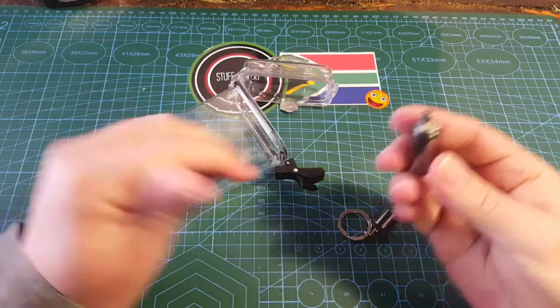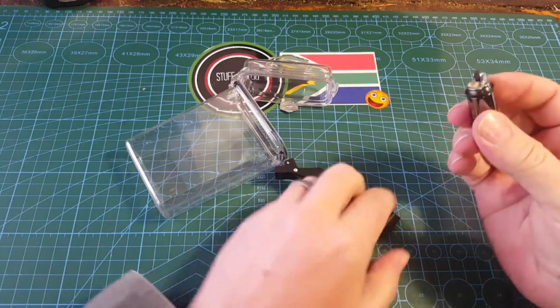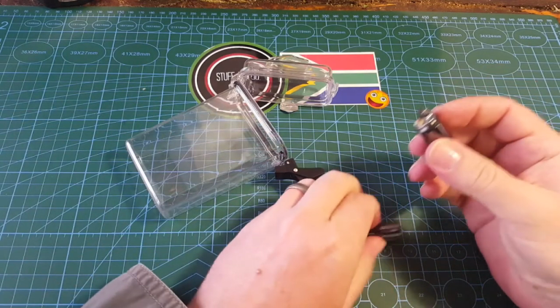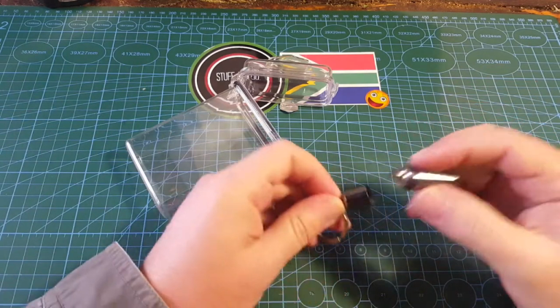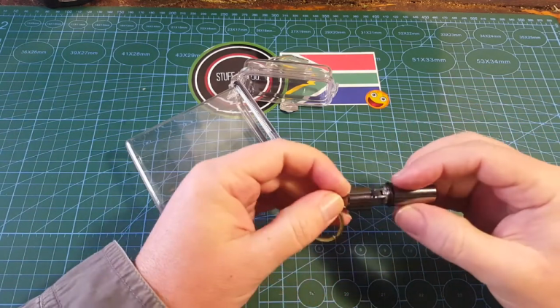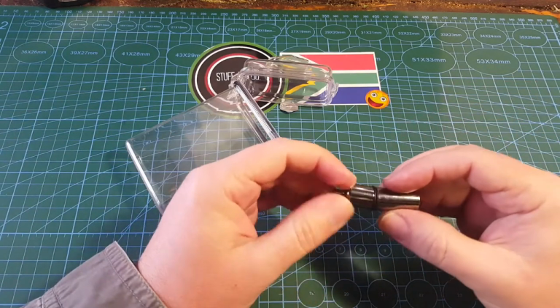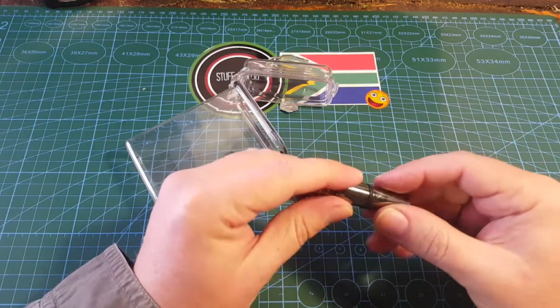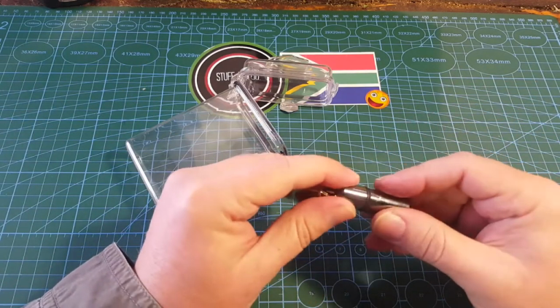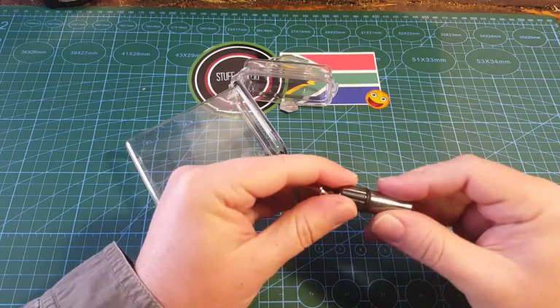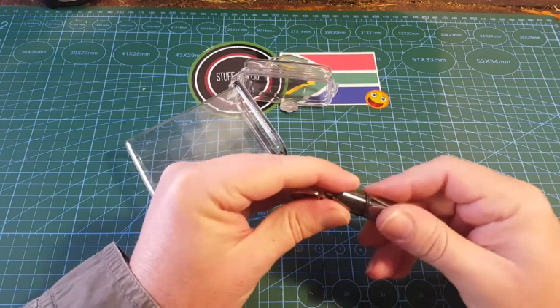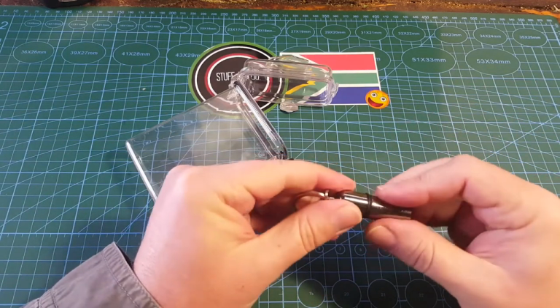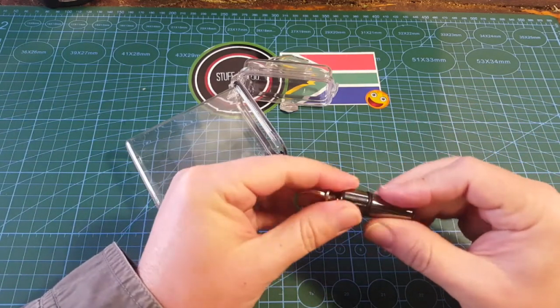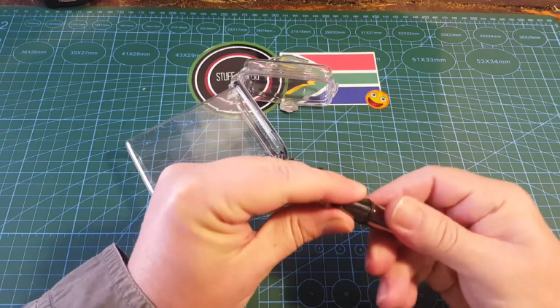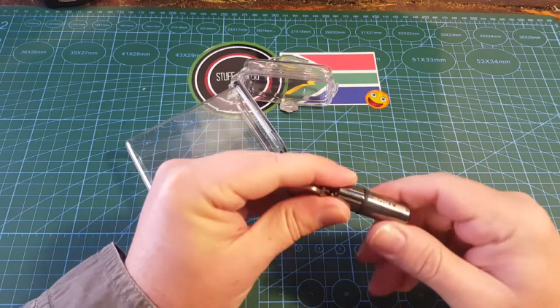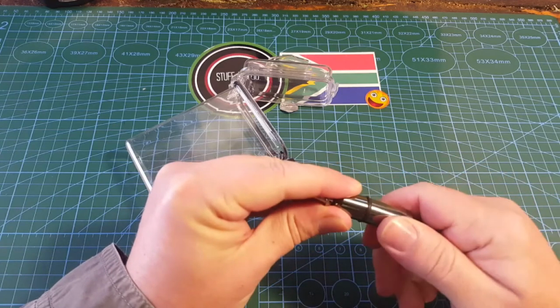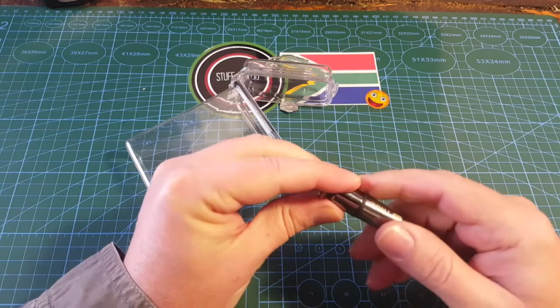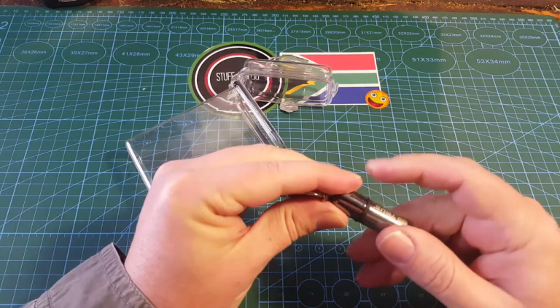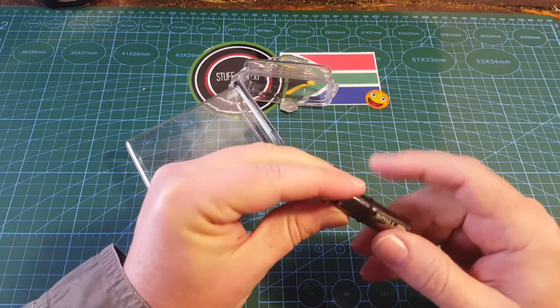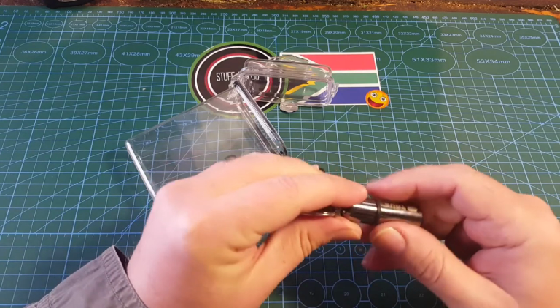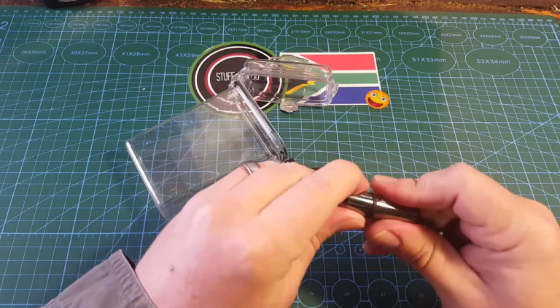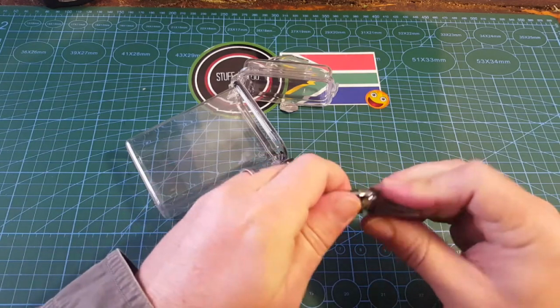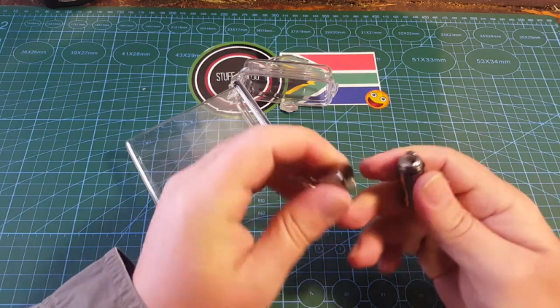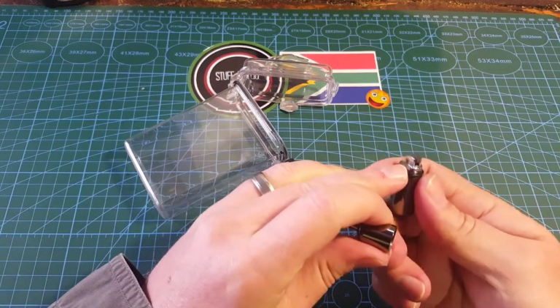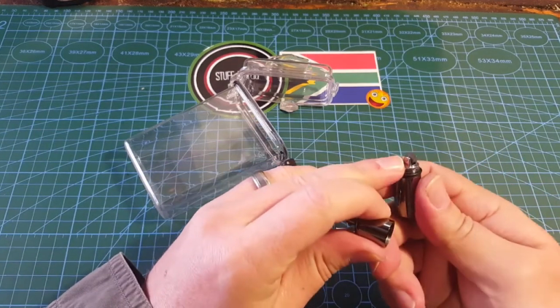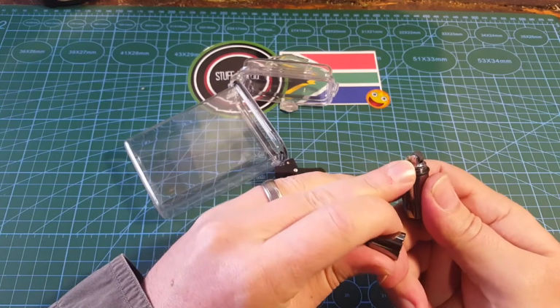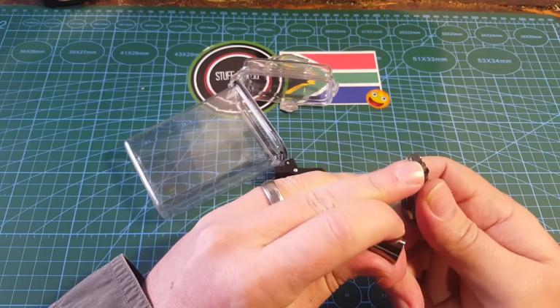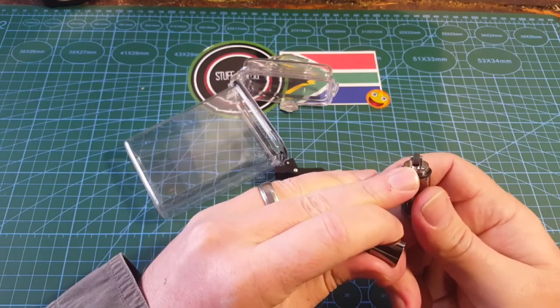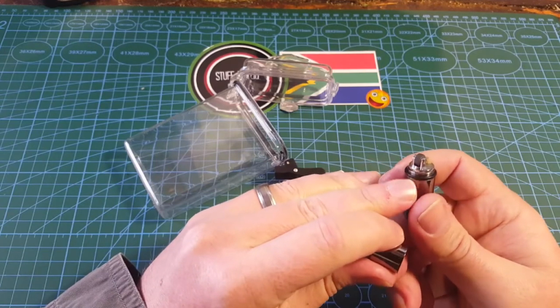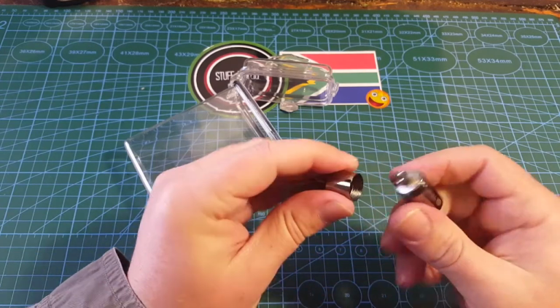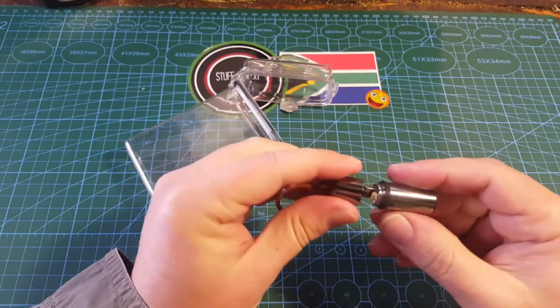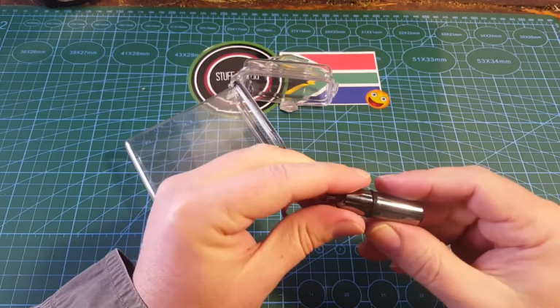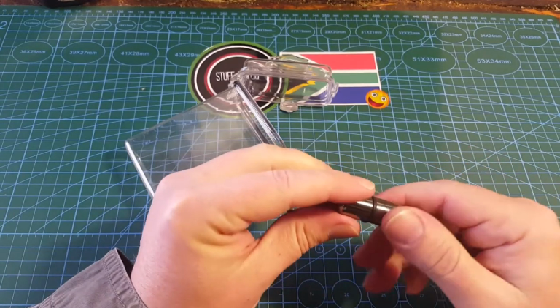It feels nice quality. I will do a review again in a few years to see if this holds up. The o-ring can actually roll out, but it seems to be quite in there.